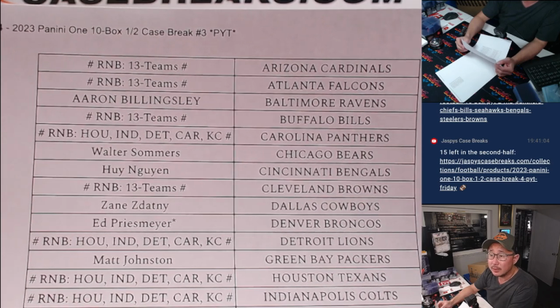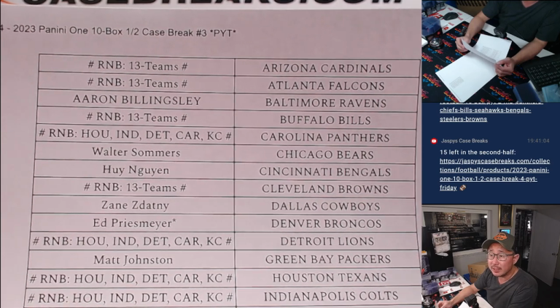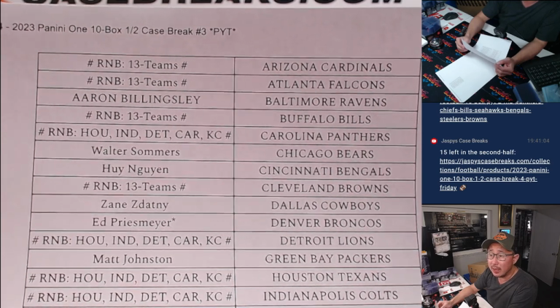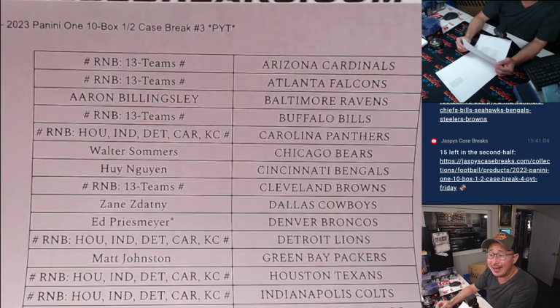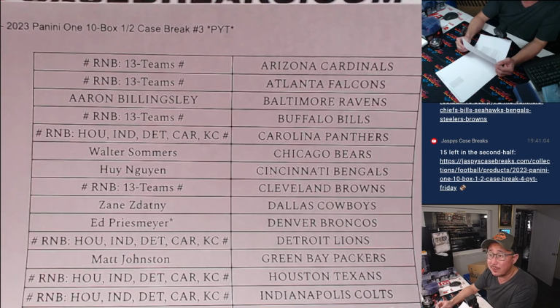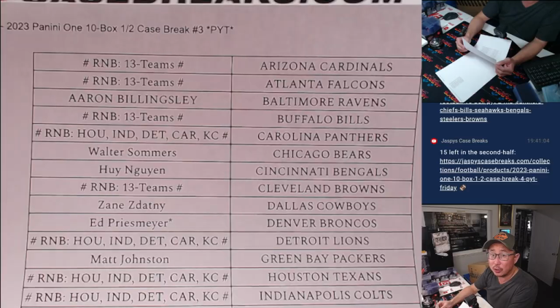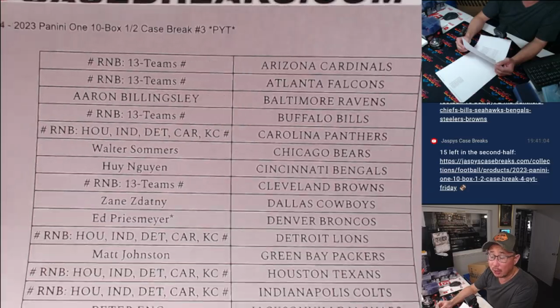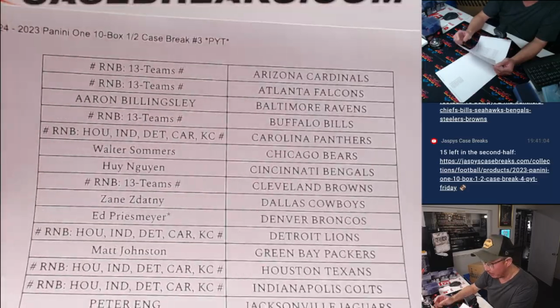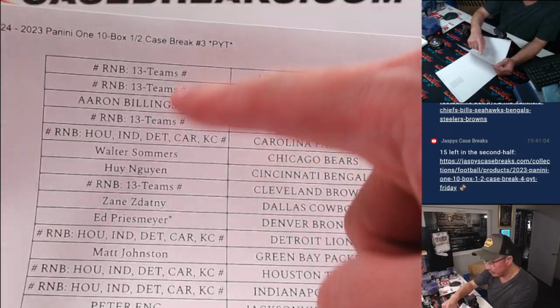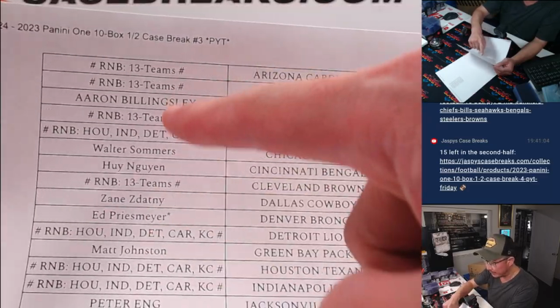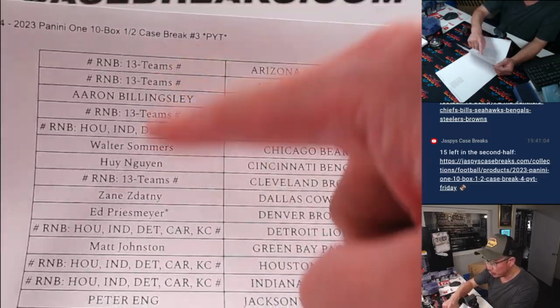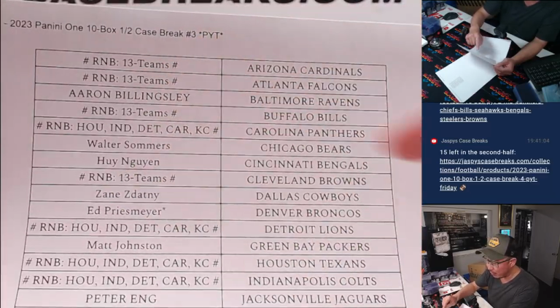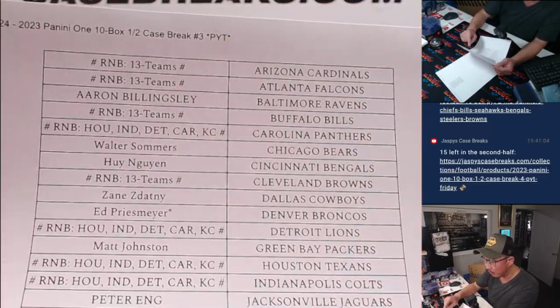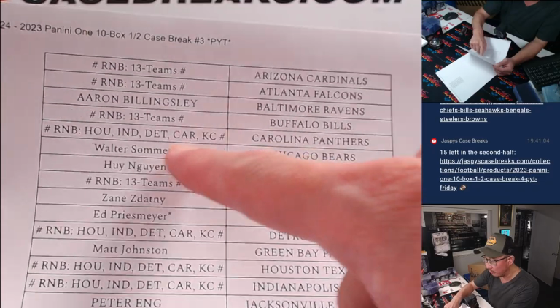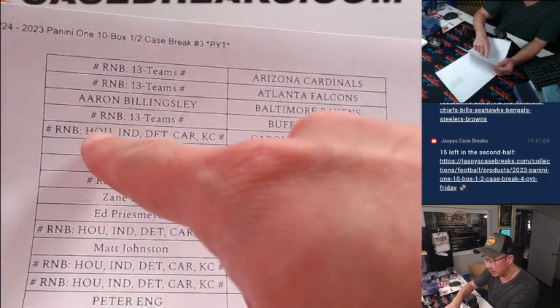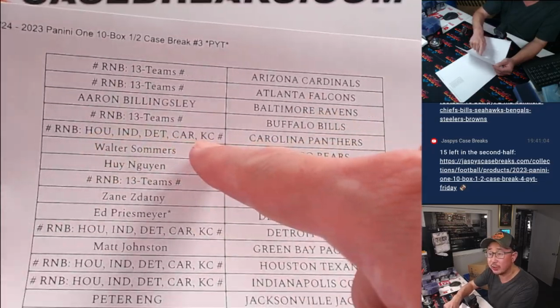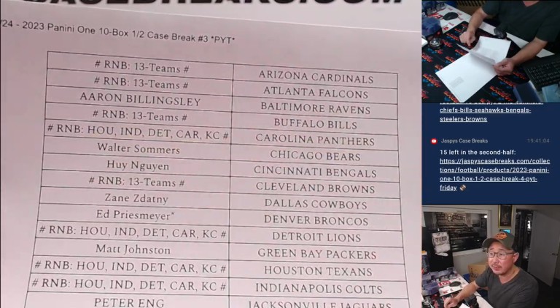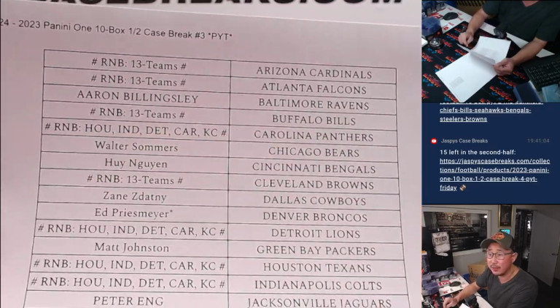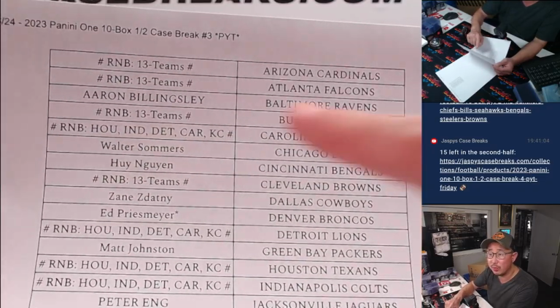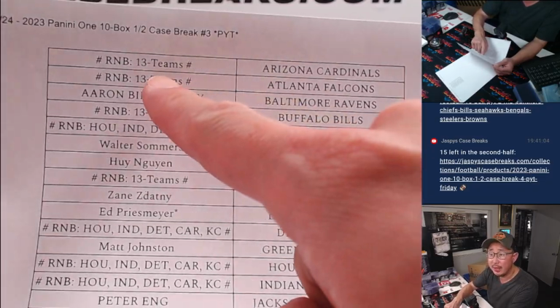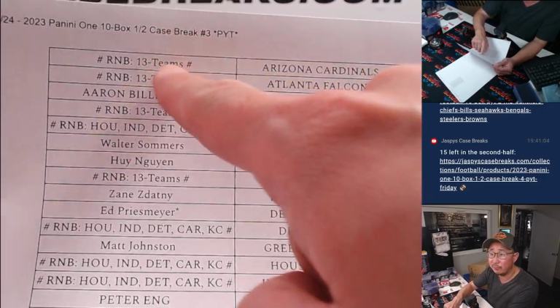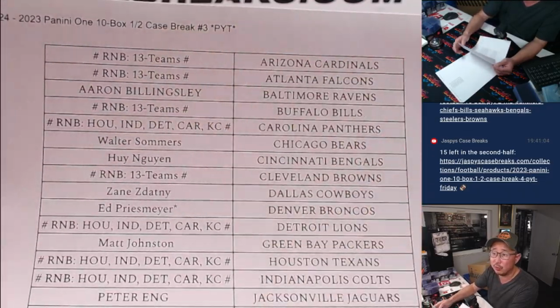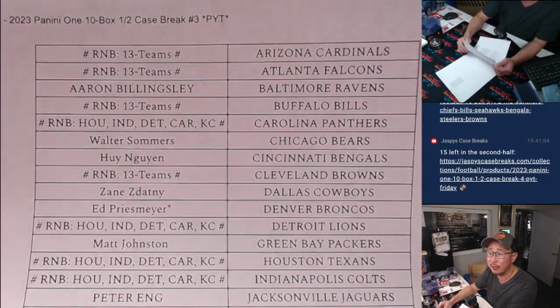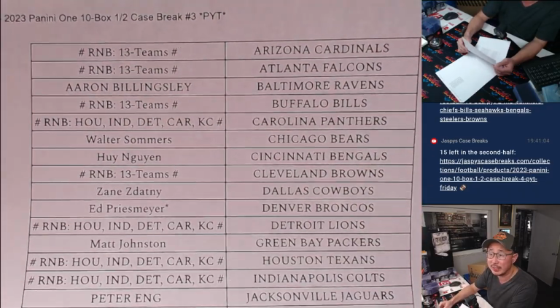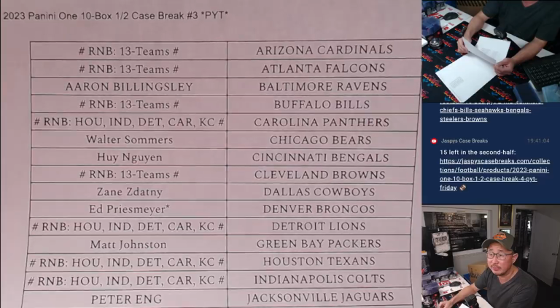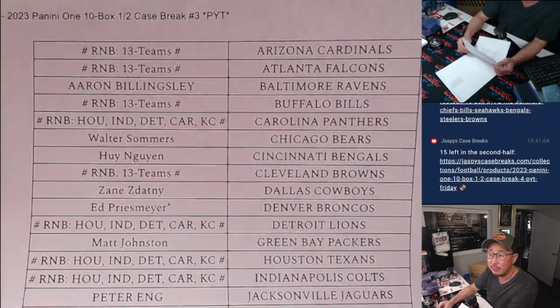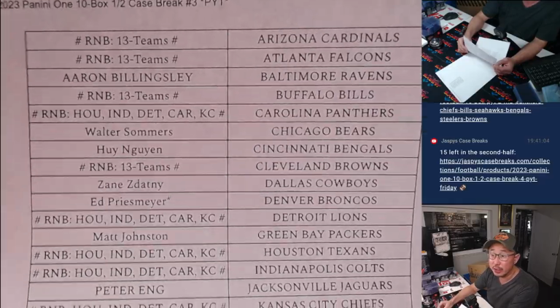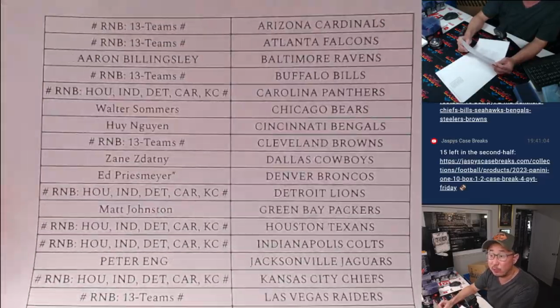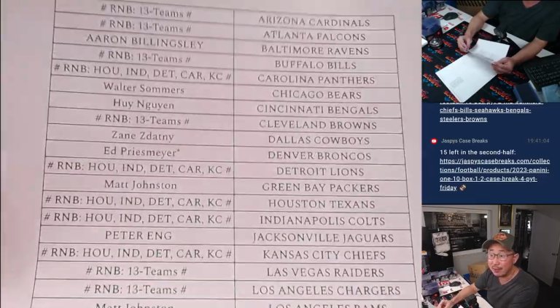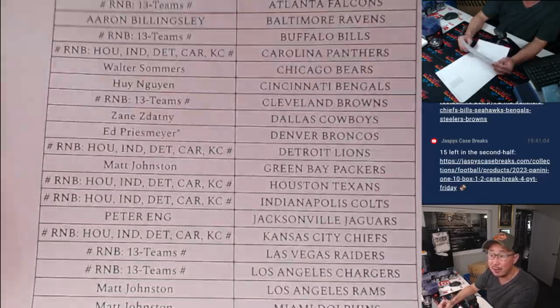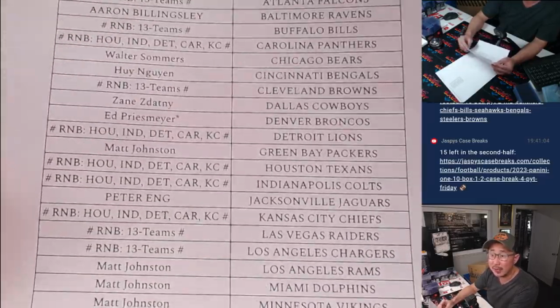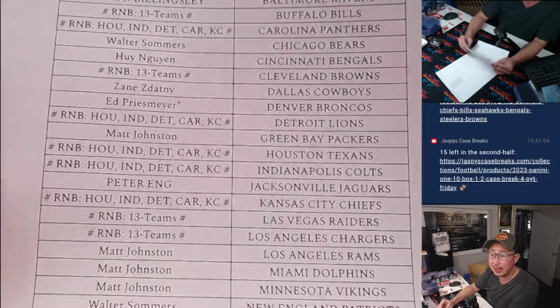Ed has Last Spot Mojo with the Broncos, and we pulled teams for two different random number blocks. One of them featured the Houston teams right there, and one featured the other 13 teams. Appreciate the people who bought their spots straight up.